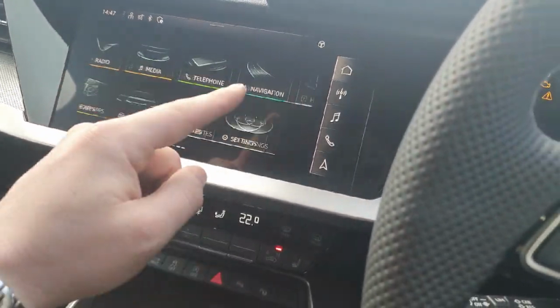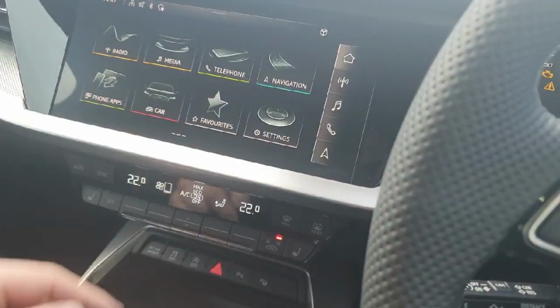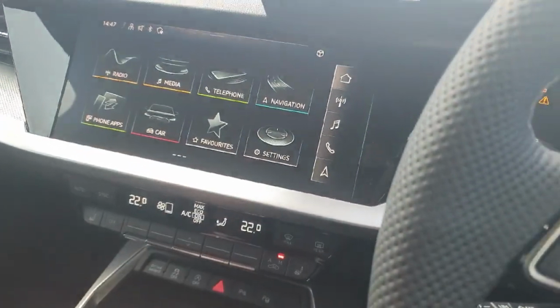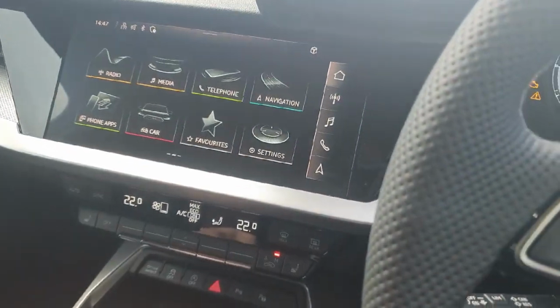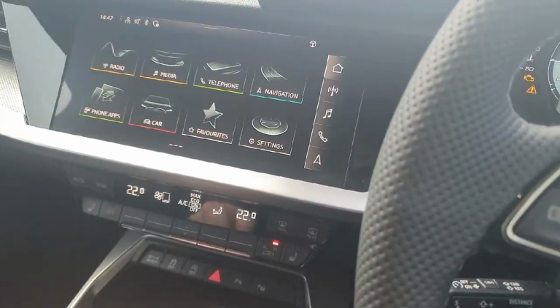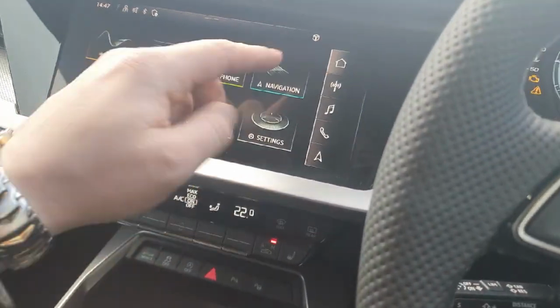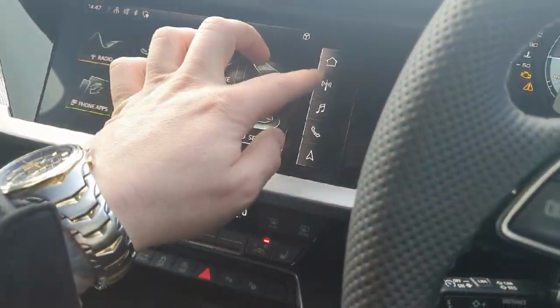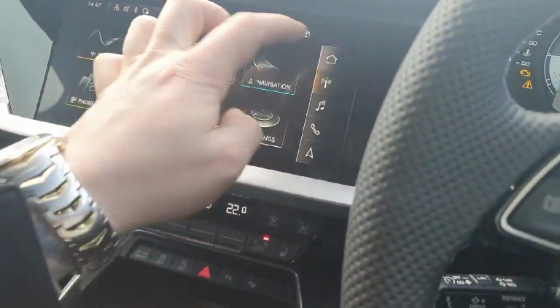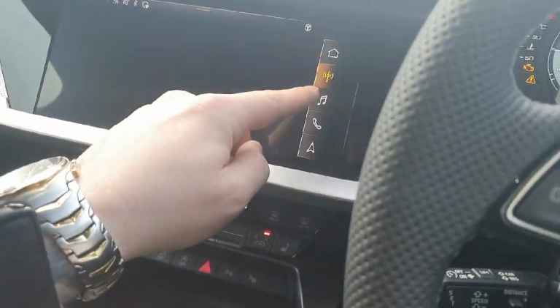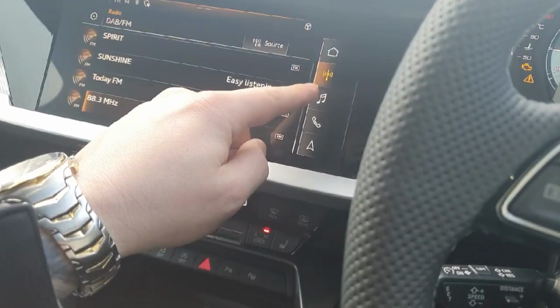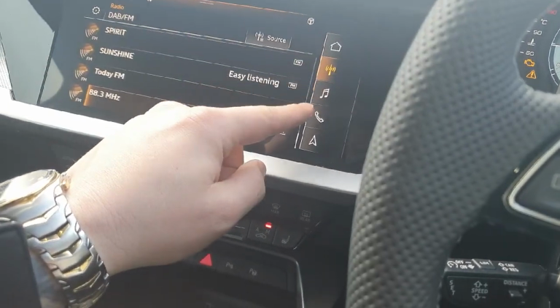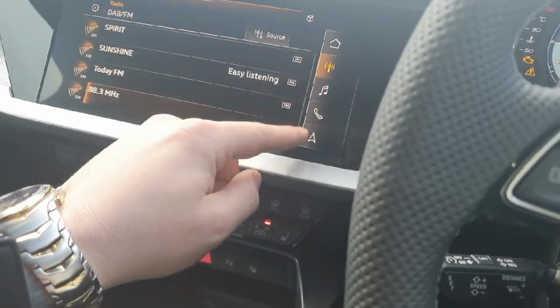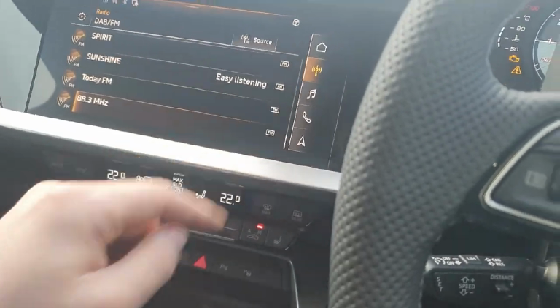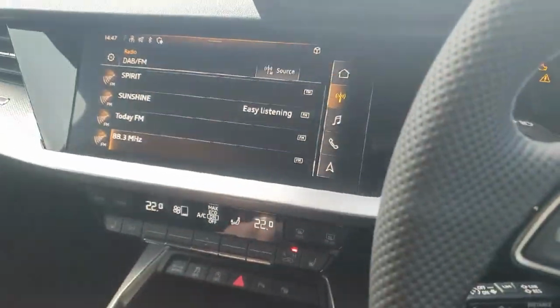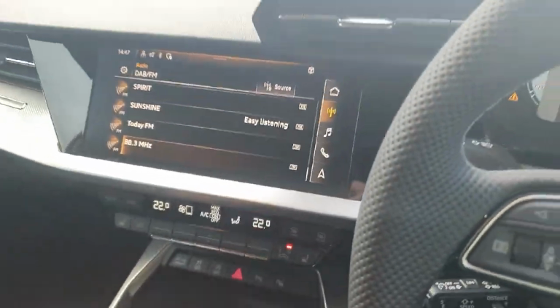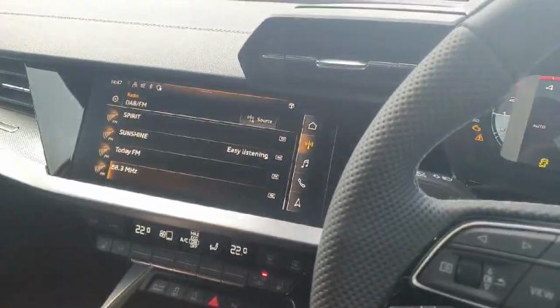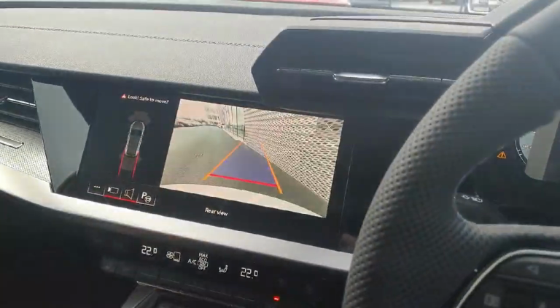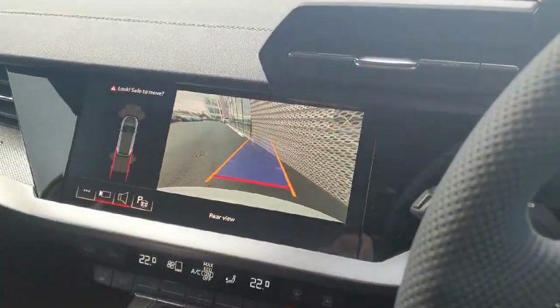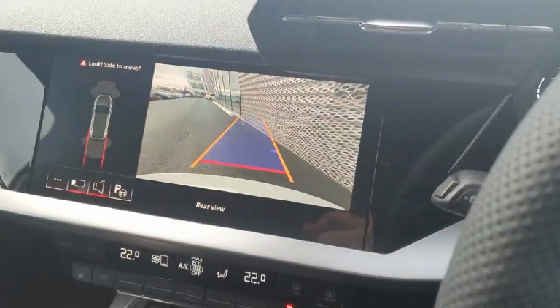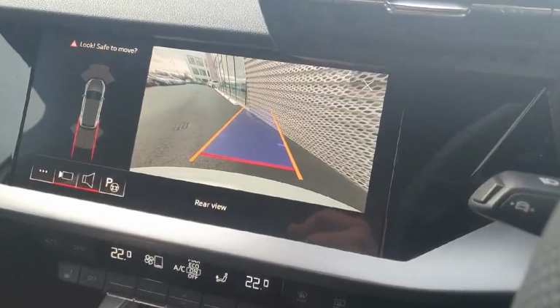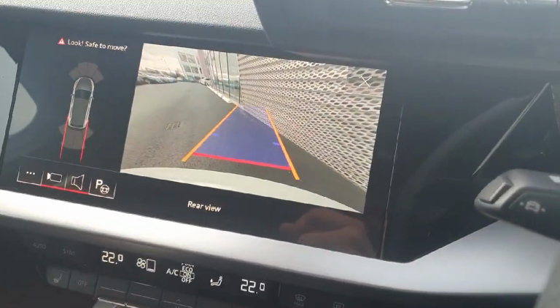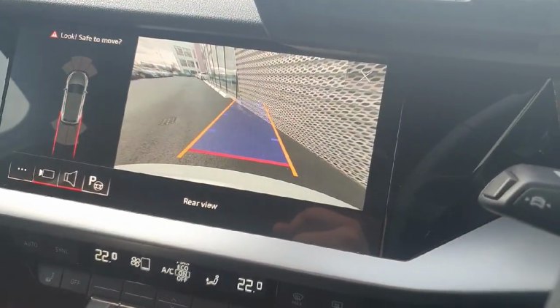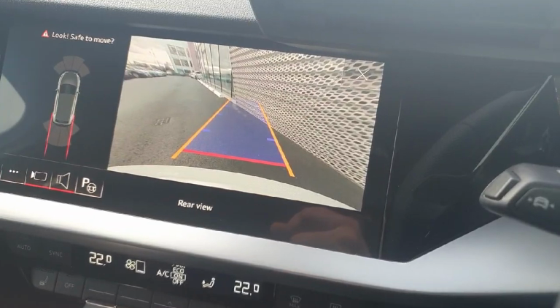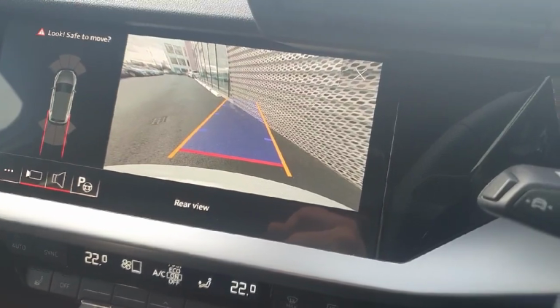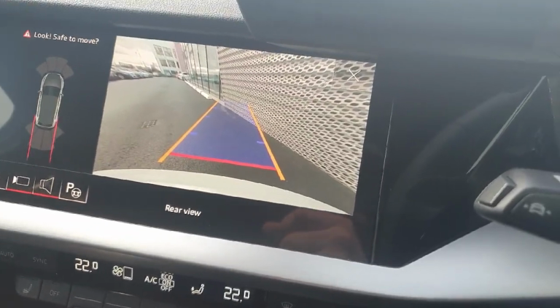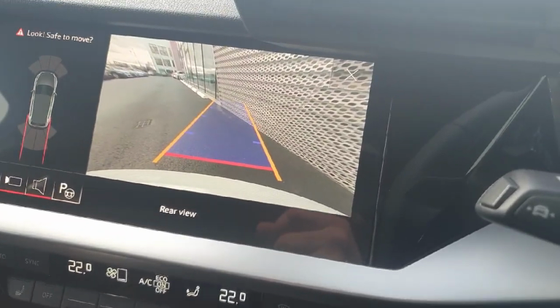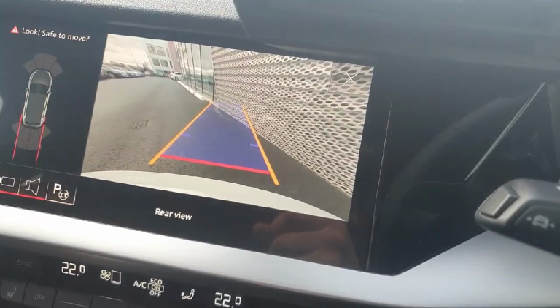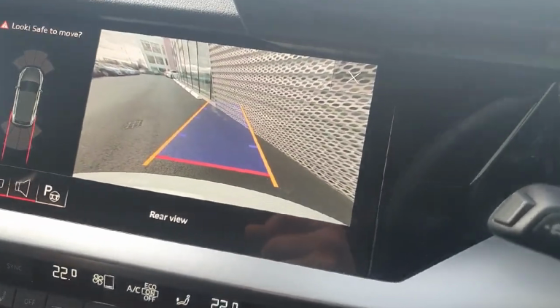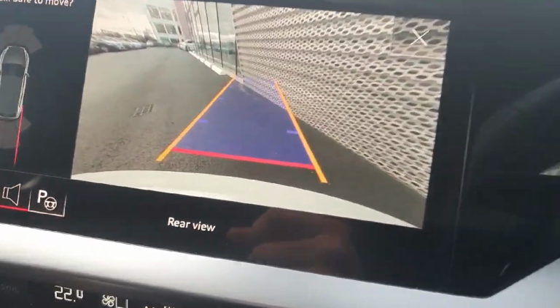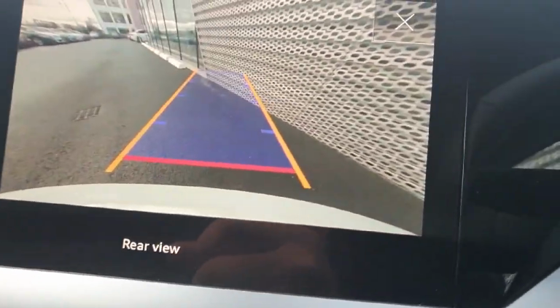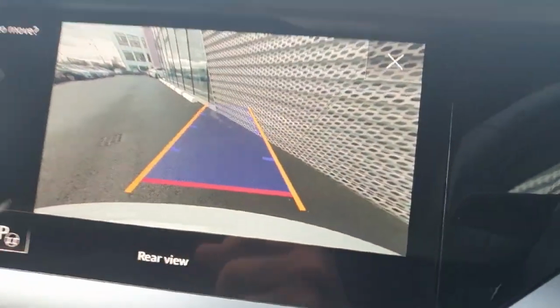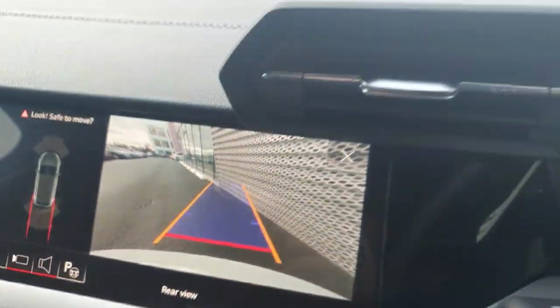This is very easy to use. Different options we can choose here are the radio, music, phone, and navigation, and this is also where we can access the high definition rear reversing camera. A very sharp image as you can see there.